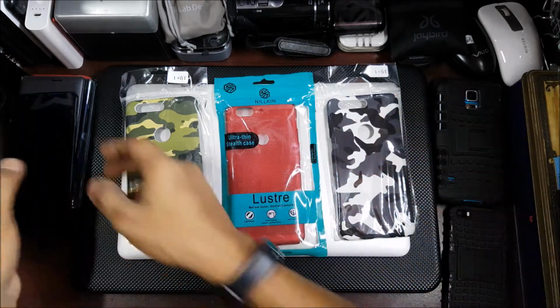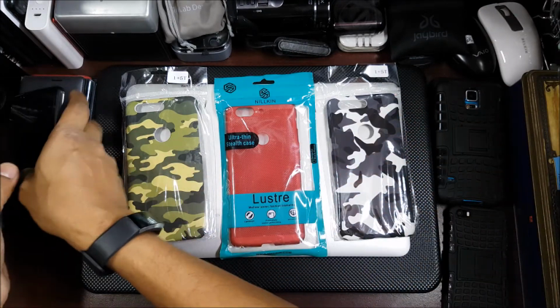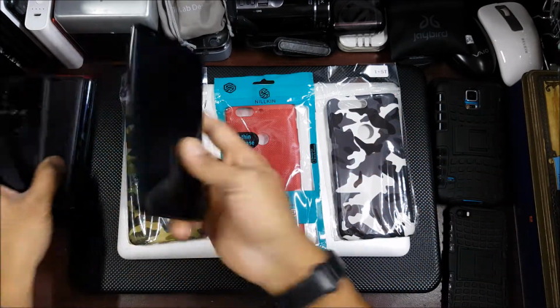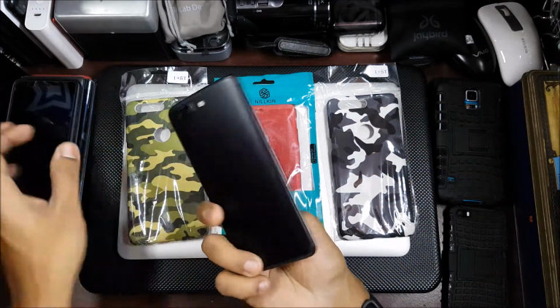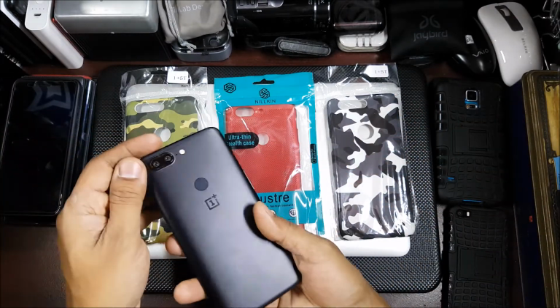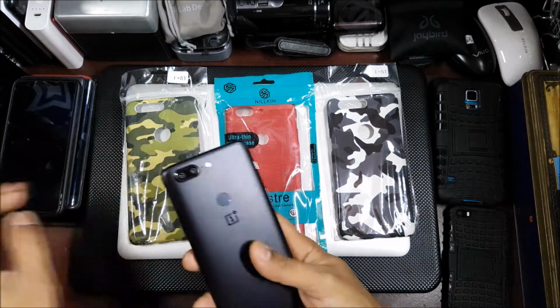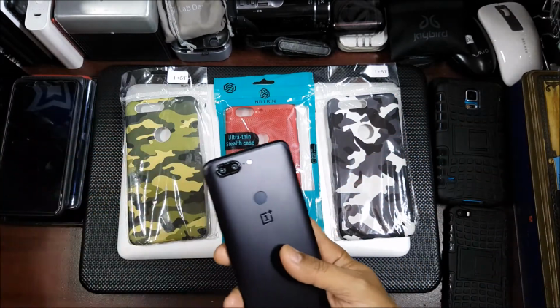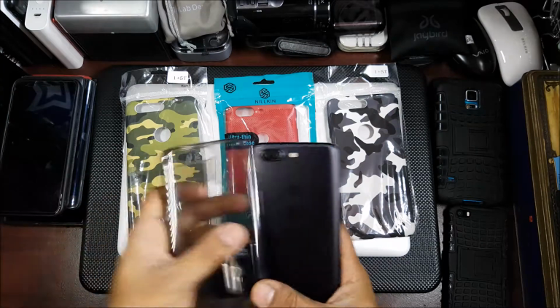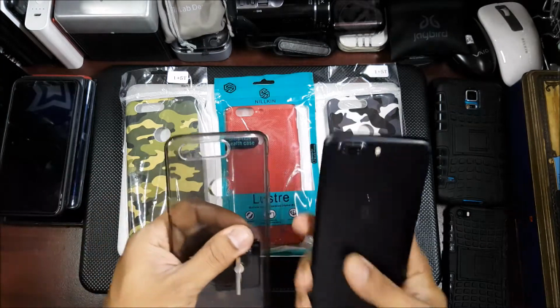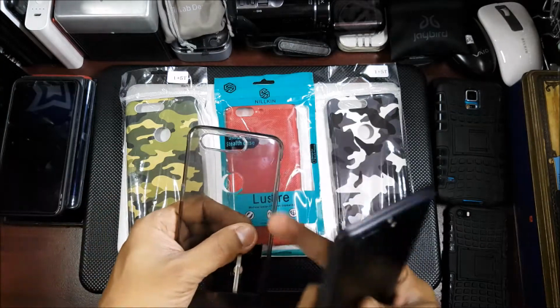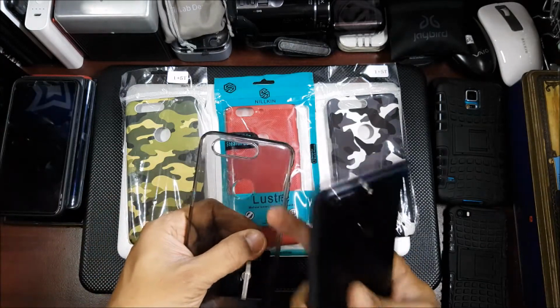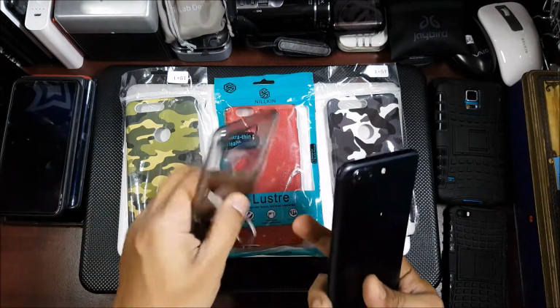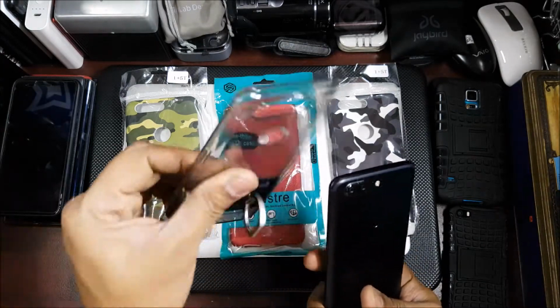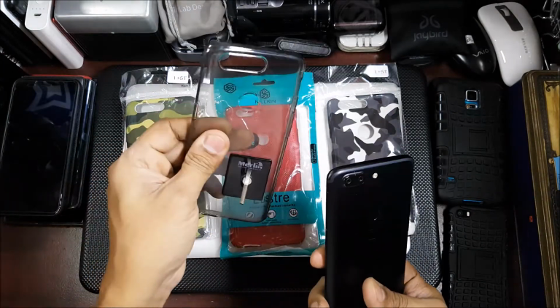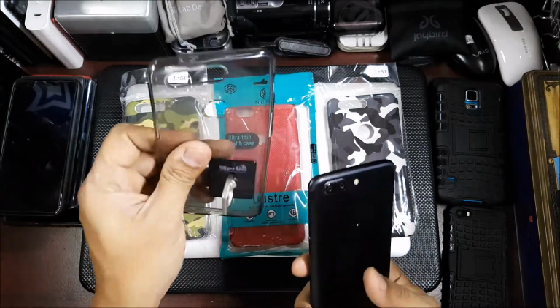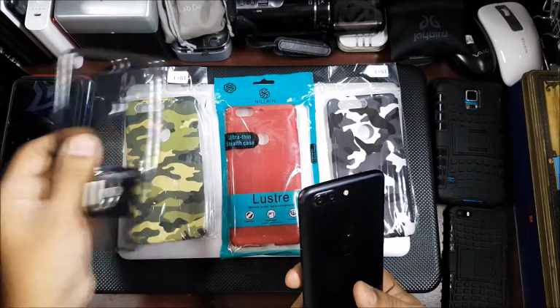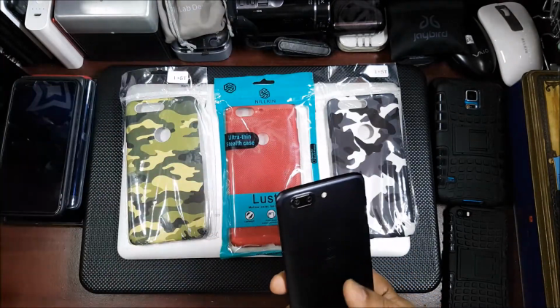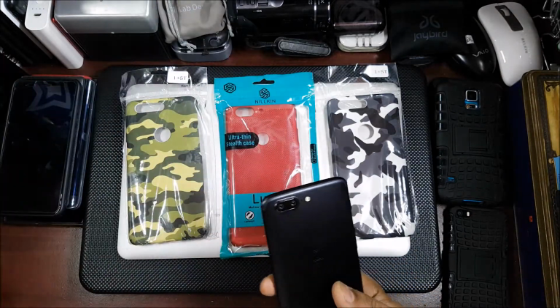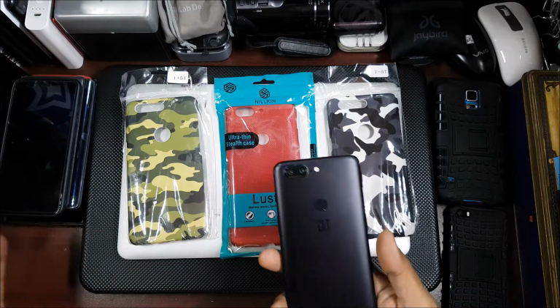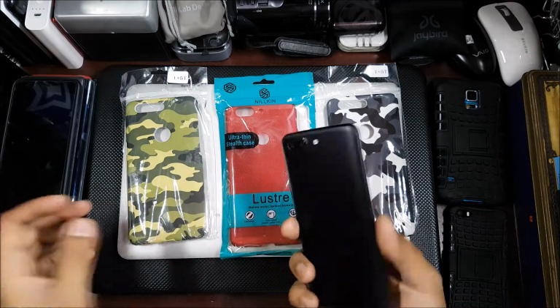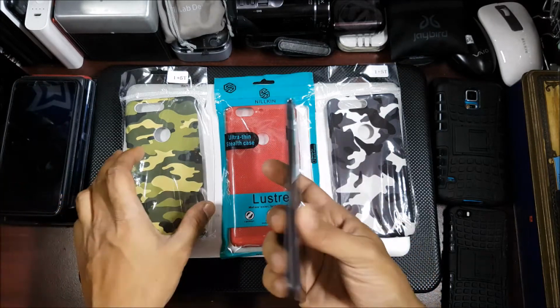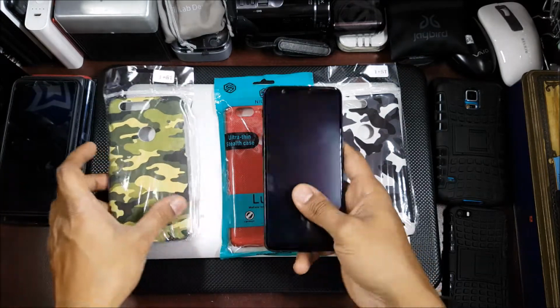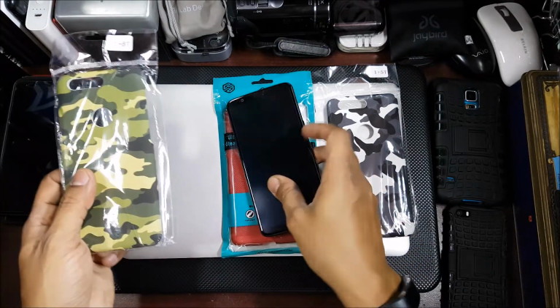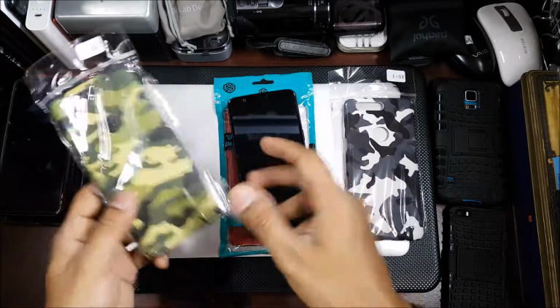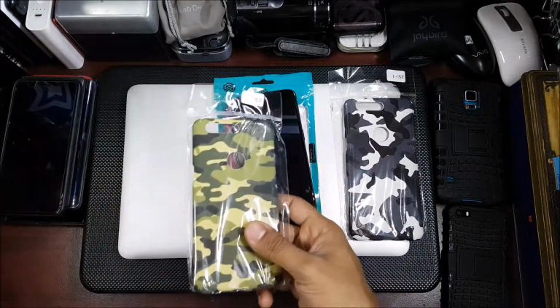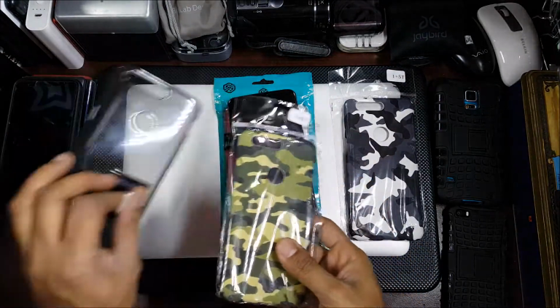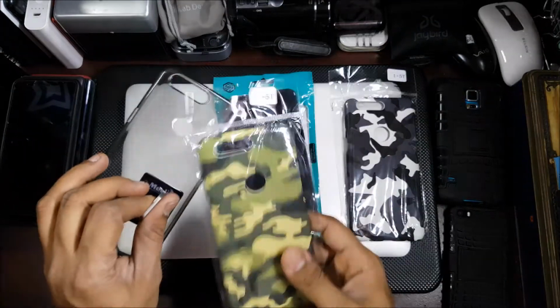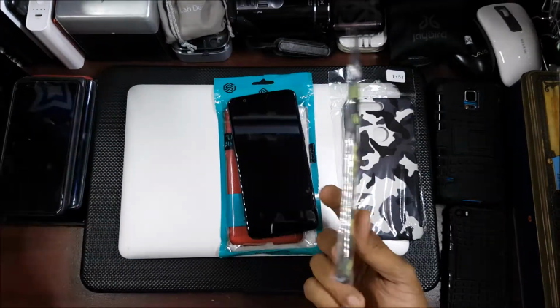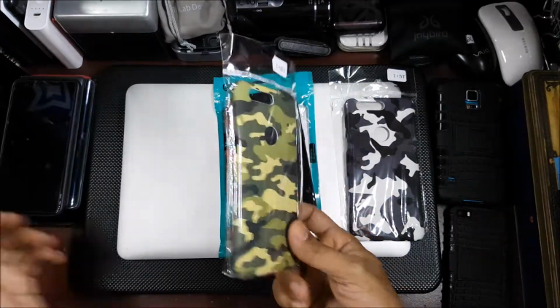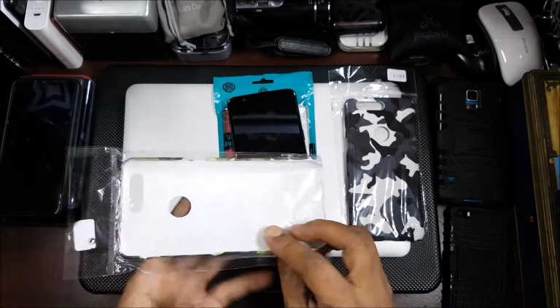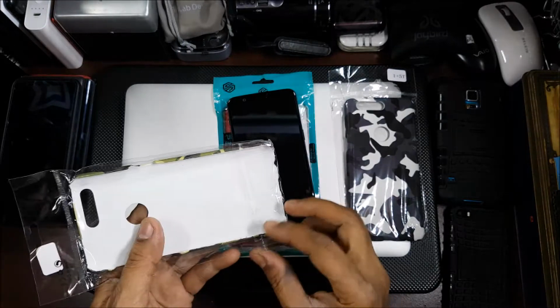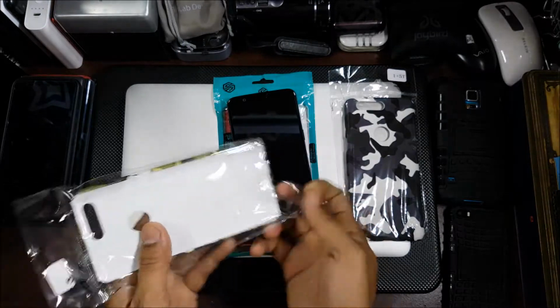This is the cover that comes with the phone itself — it's pretty good. But you get bored of these kinds of covers and want something new. So let's go ahead and see the others.